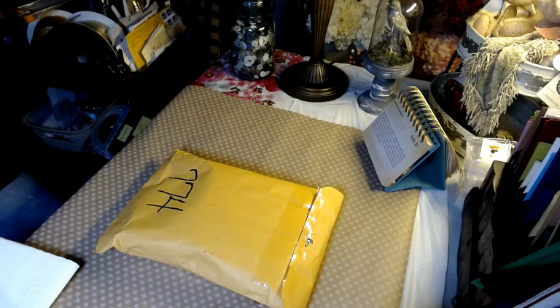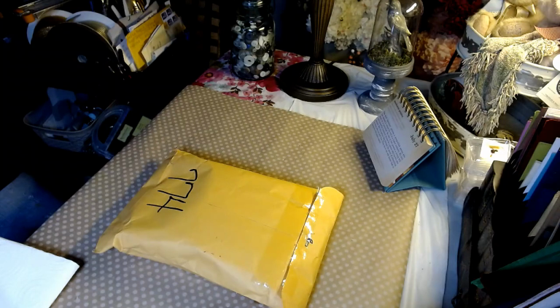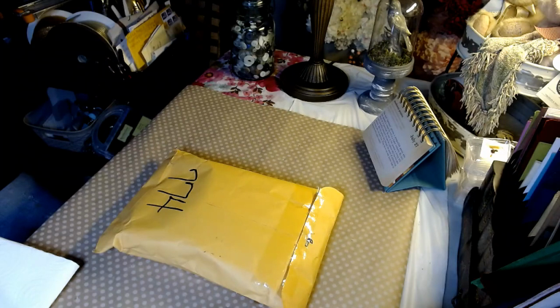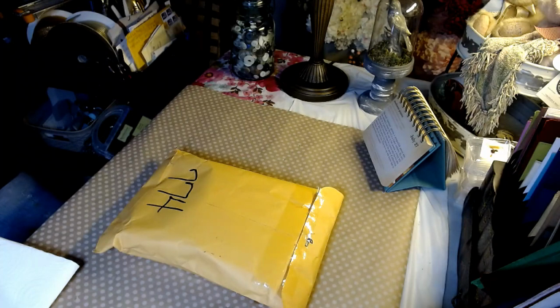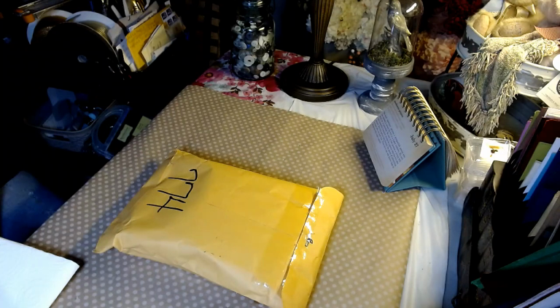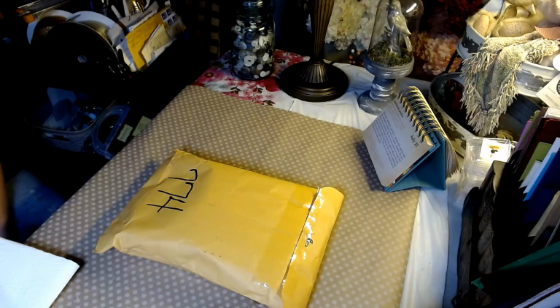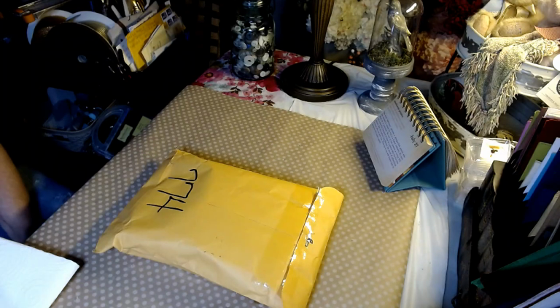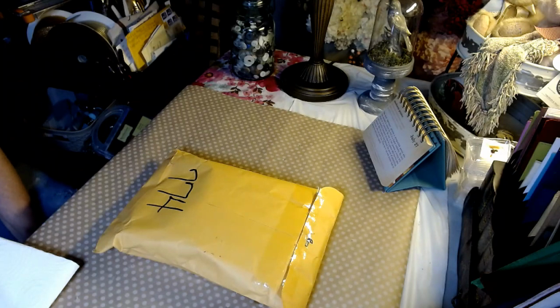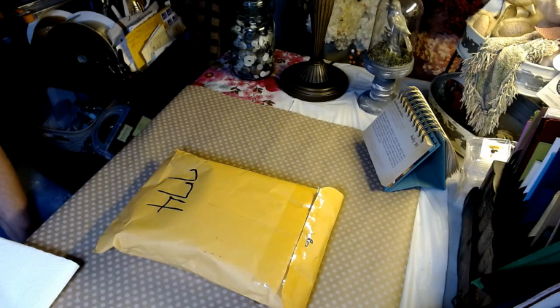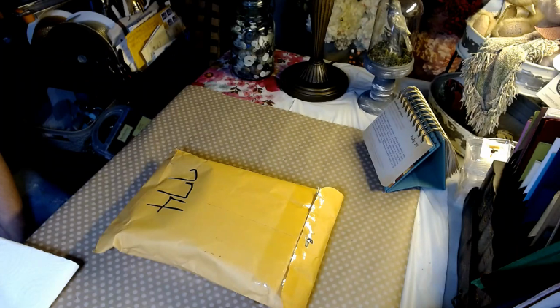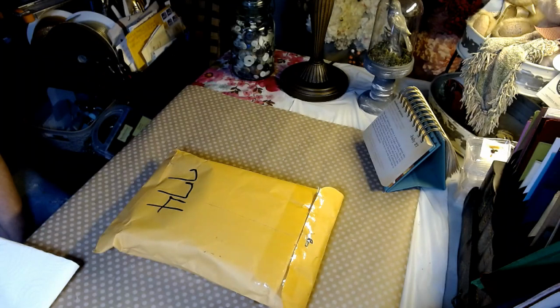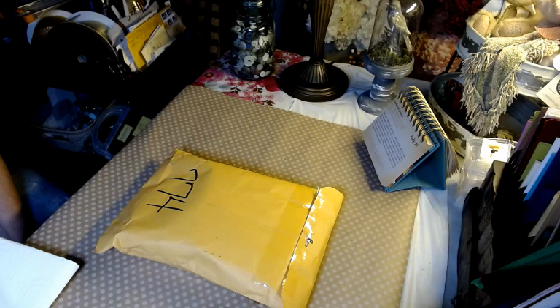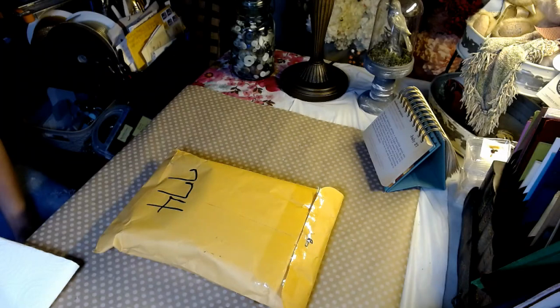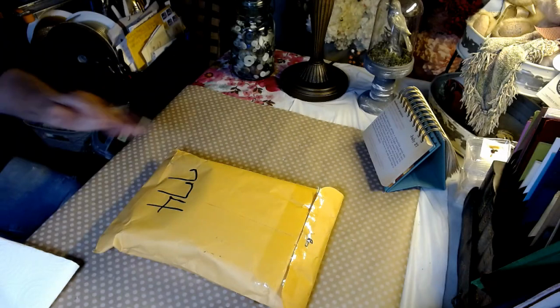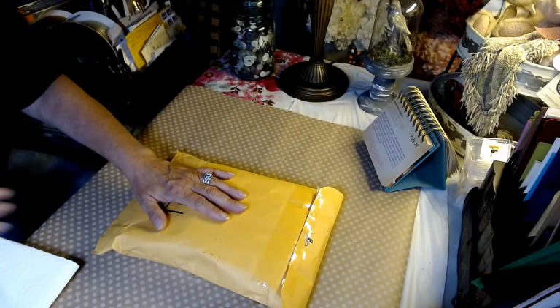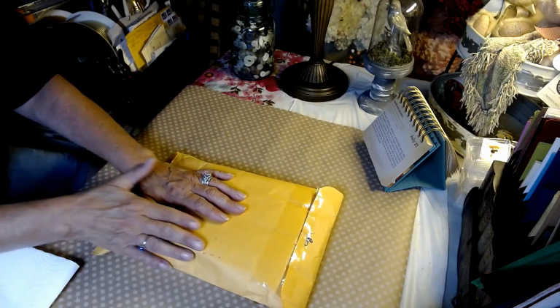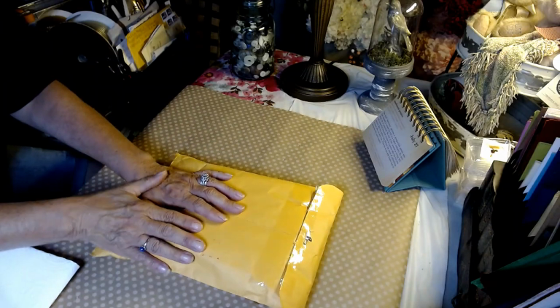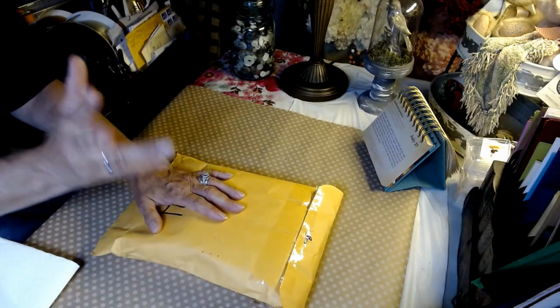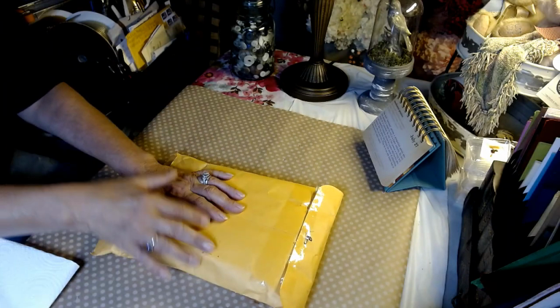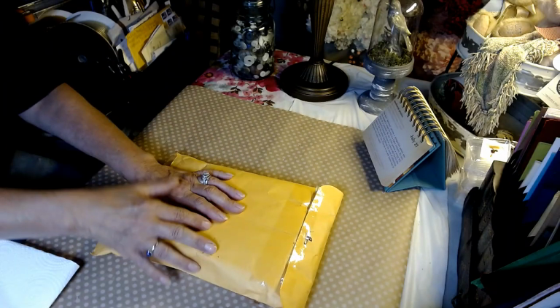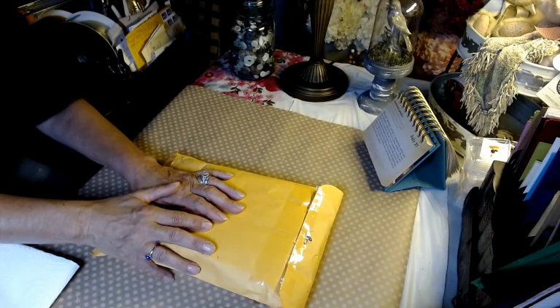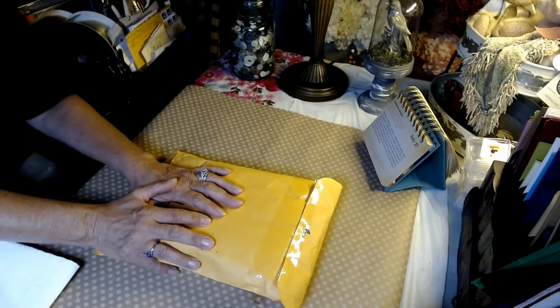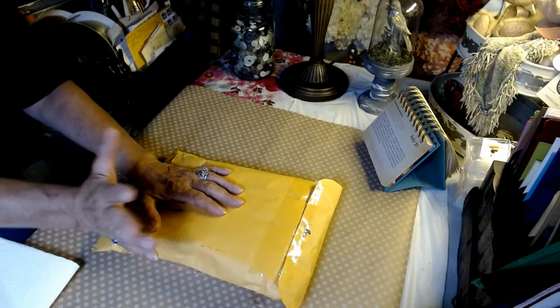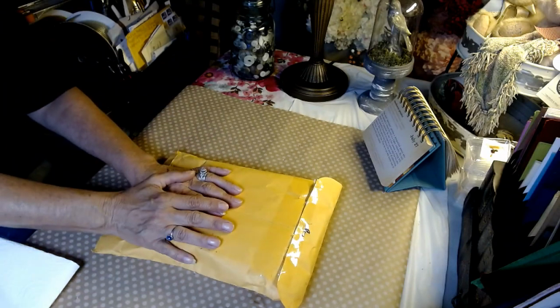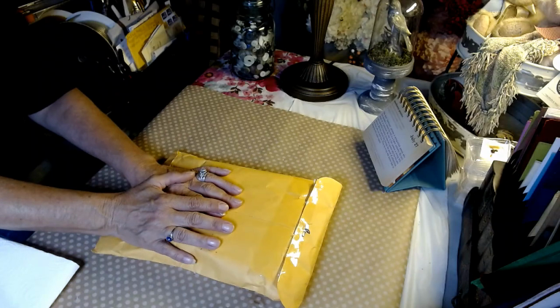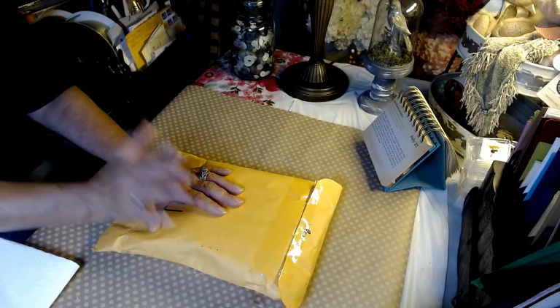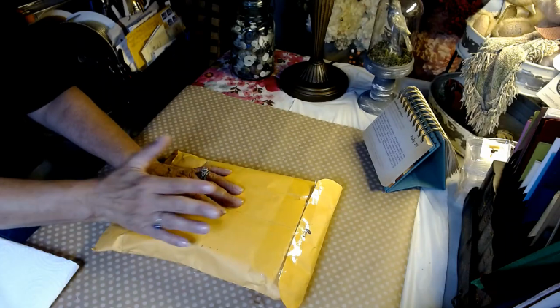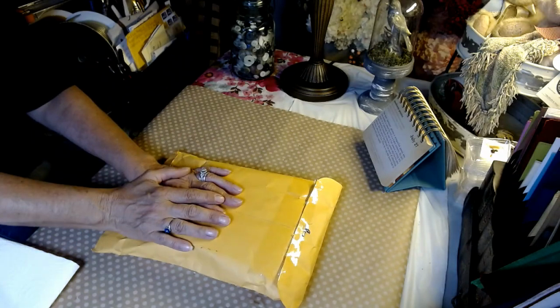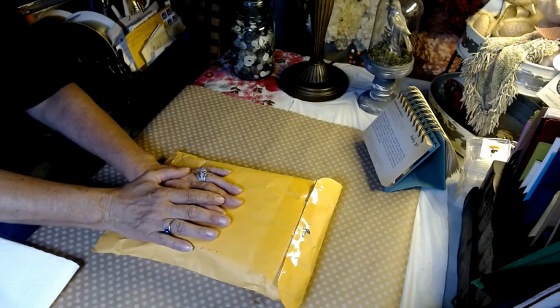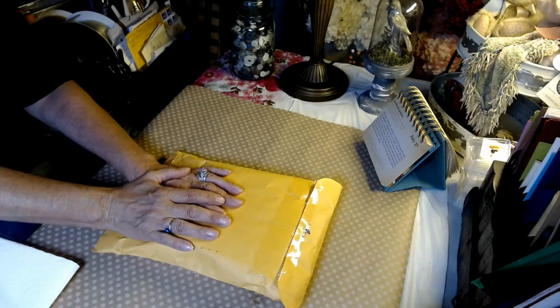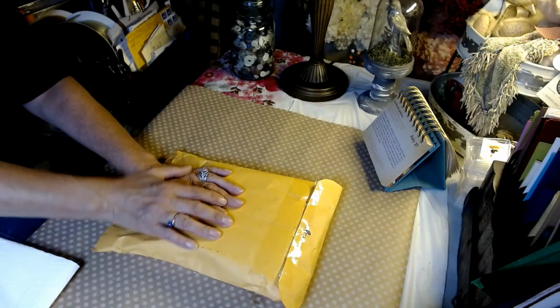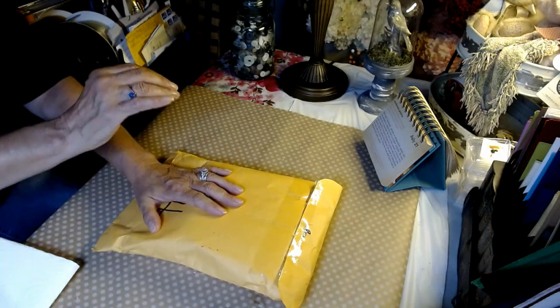Hello everyone and welcome to my channel. My name is Shawnee and we are Glitzy Stitches Home DIY. If you're new to my channel, welcome. If you're a returning subscriber, welcome. I hope everyone's having a fantastic day.